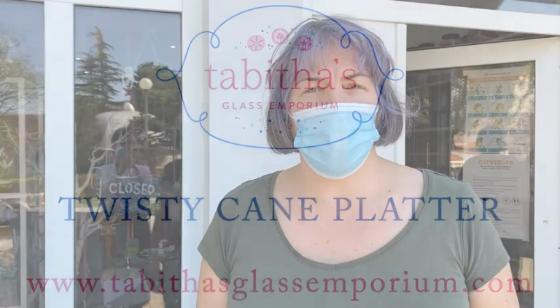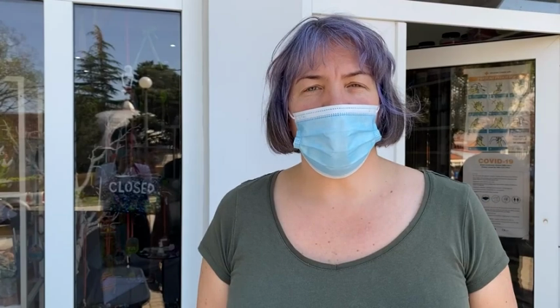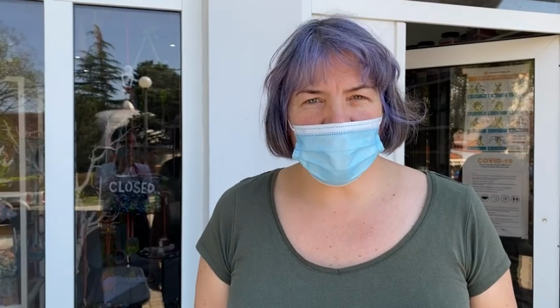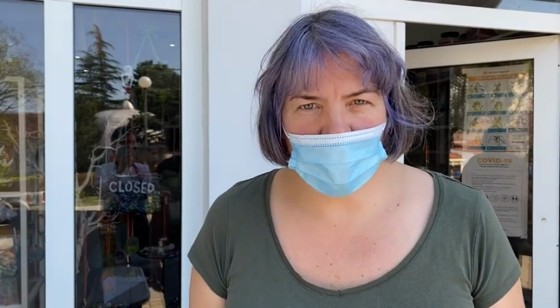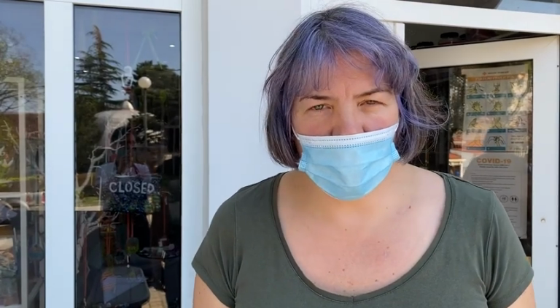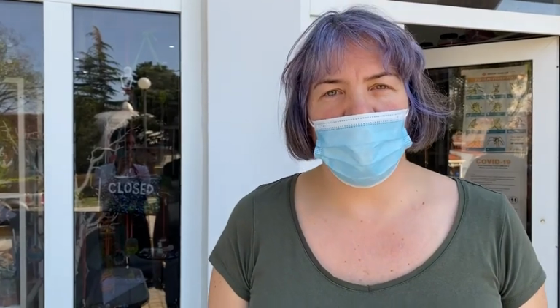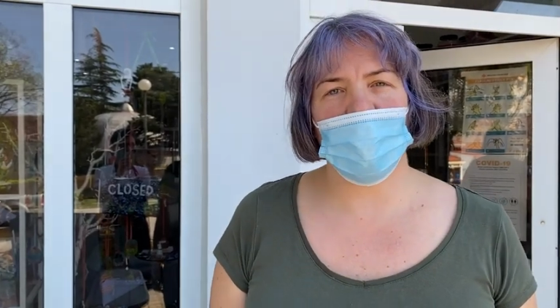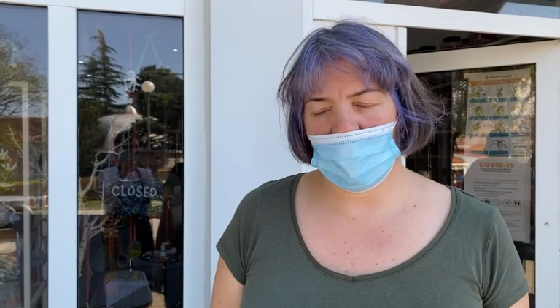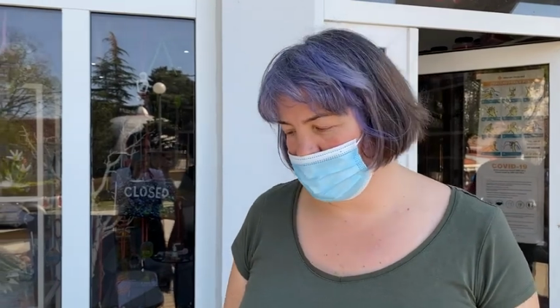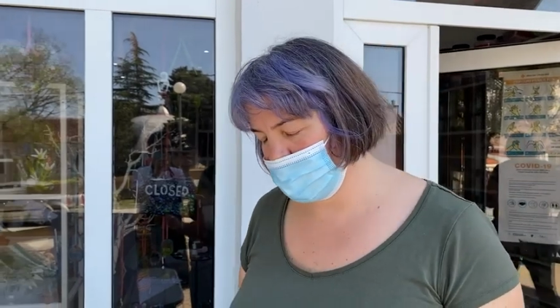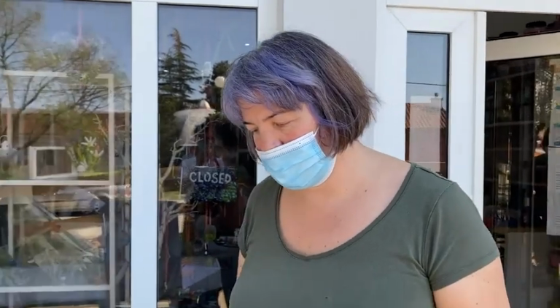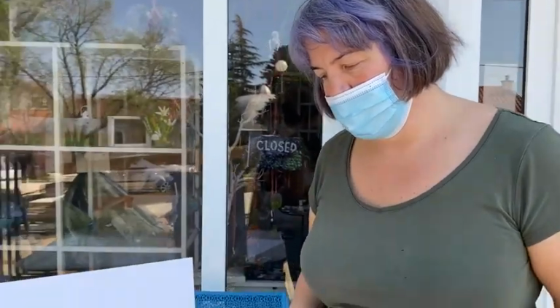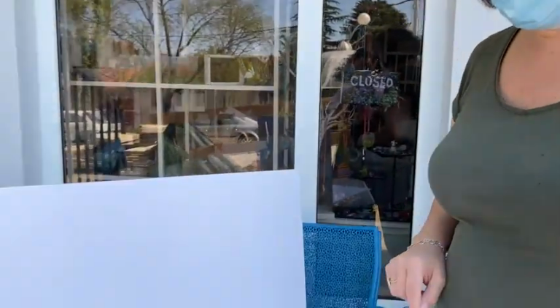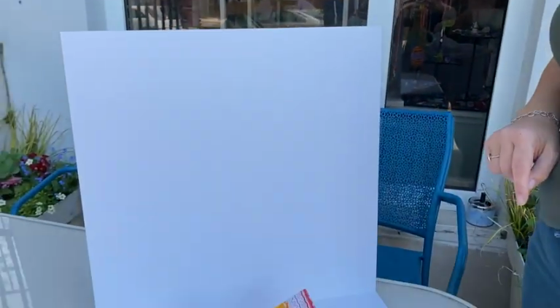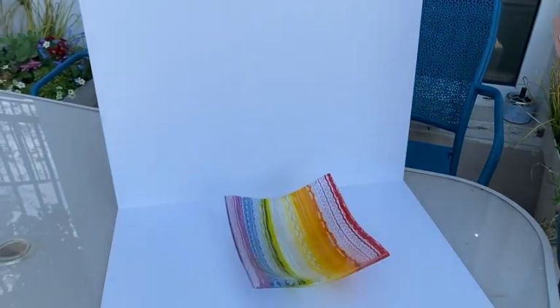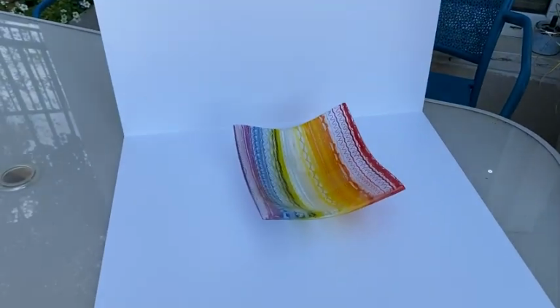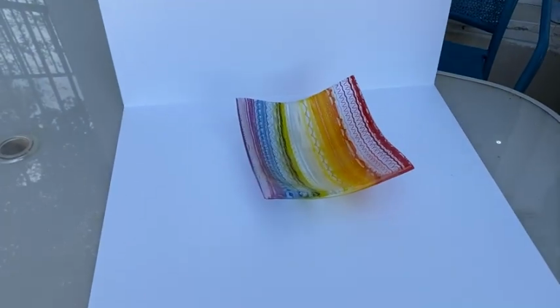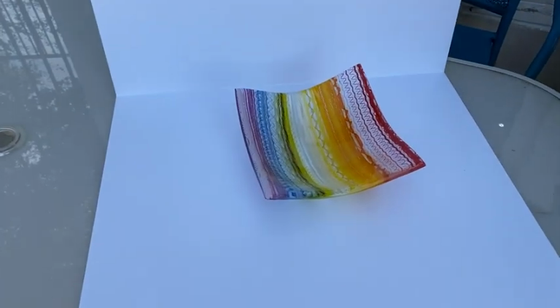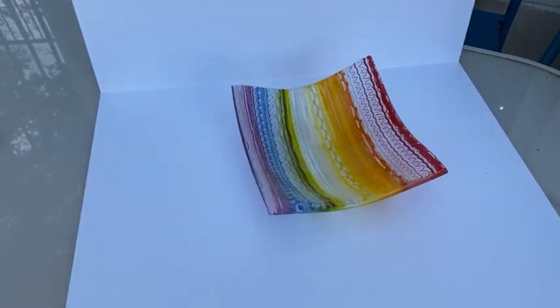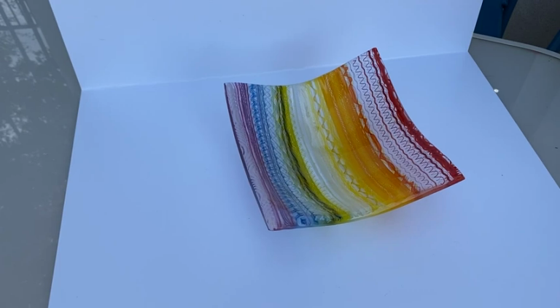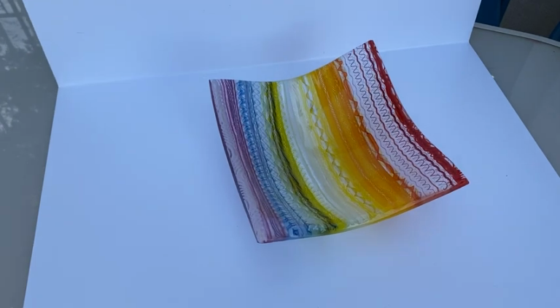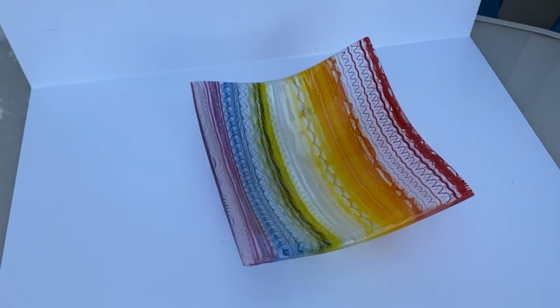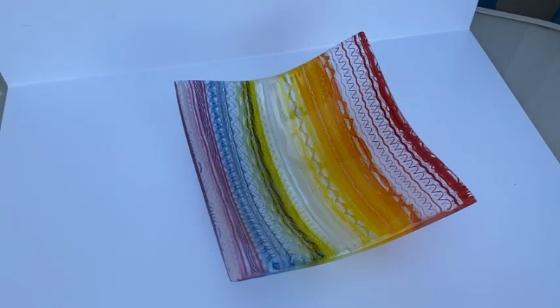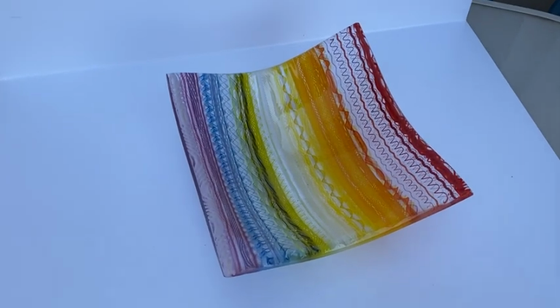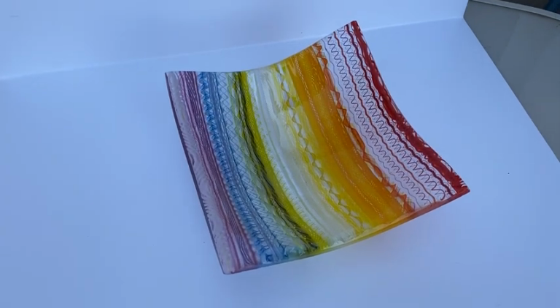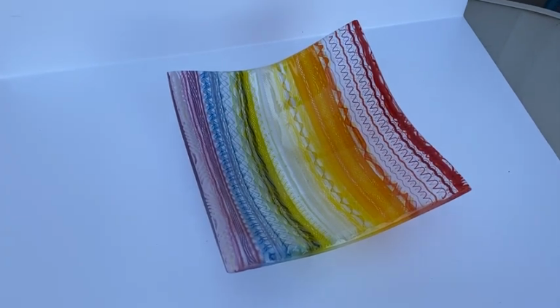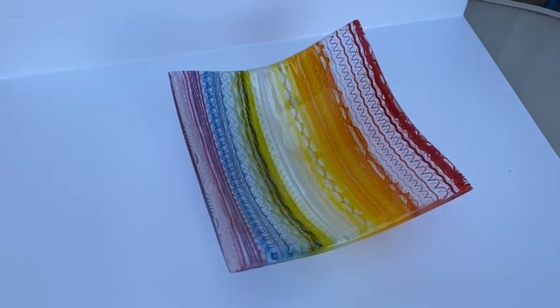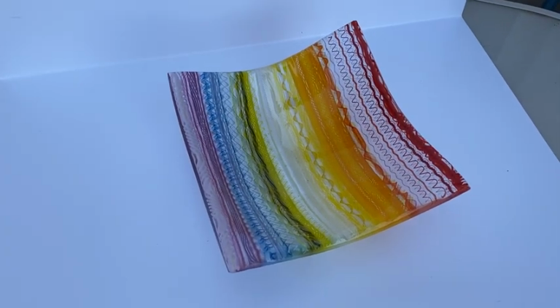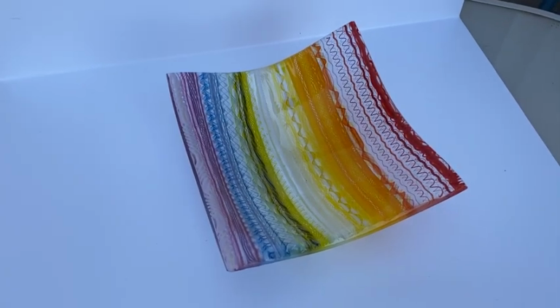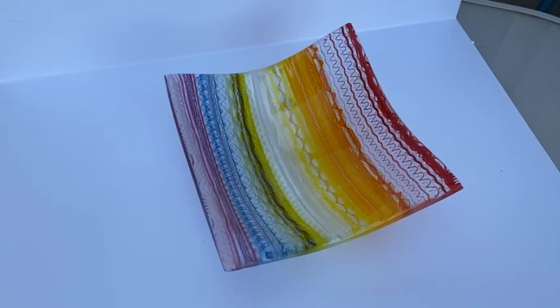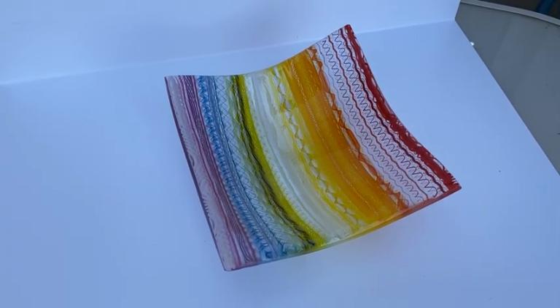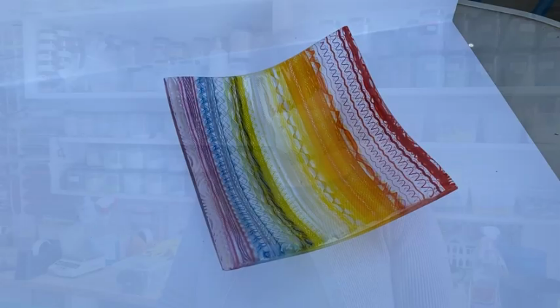Welcome to another Tab of the Skars Emporium YouTube video. Today we're looking at a twisty cane little bowl. I've made one of these before and a couple of people asked me how I made it, so I thought I'd do a little YouTube video showing you how.